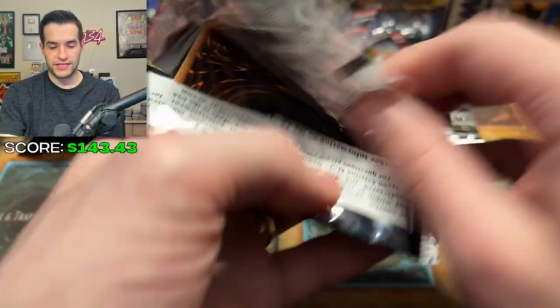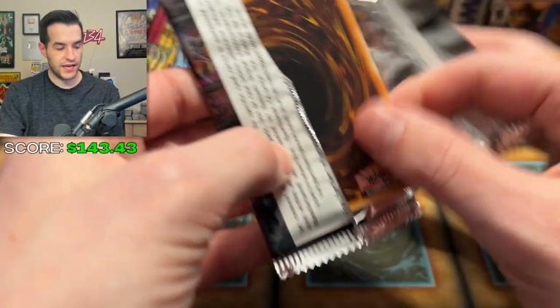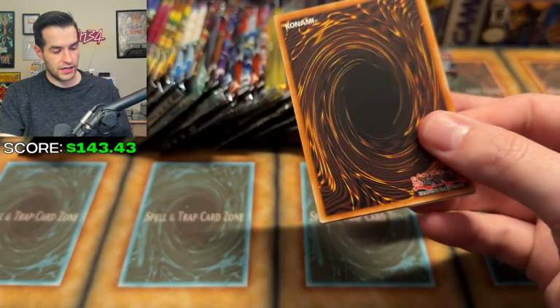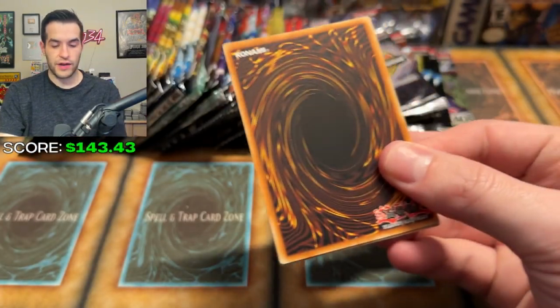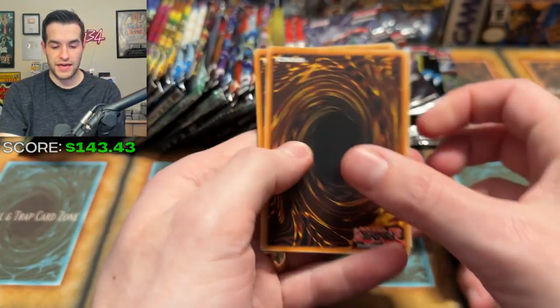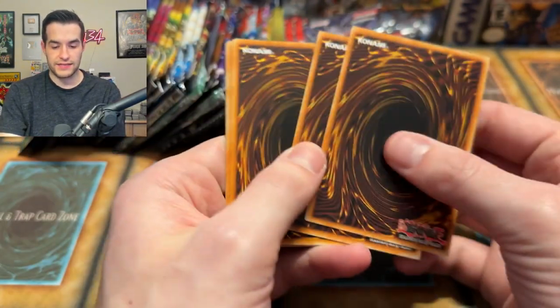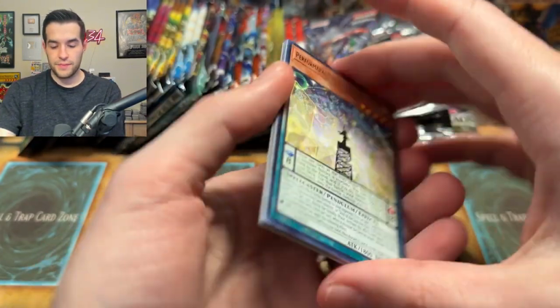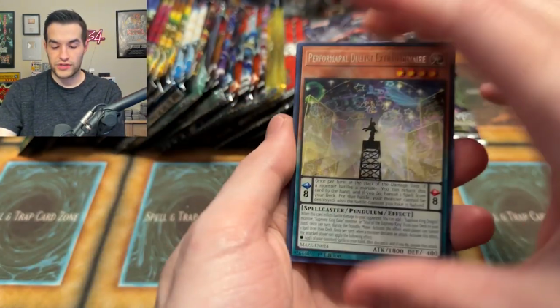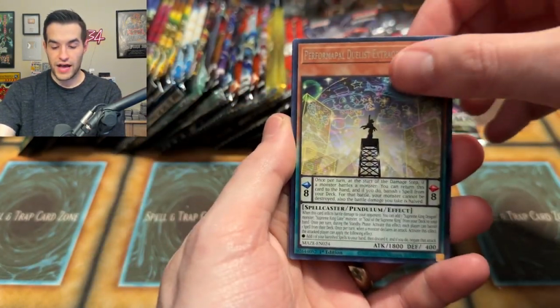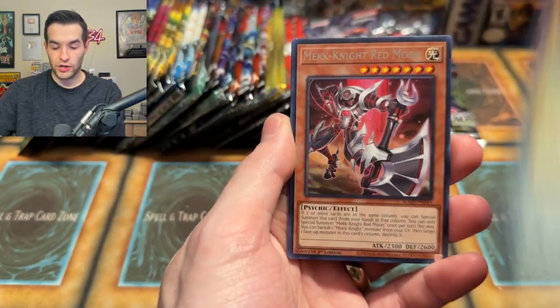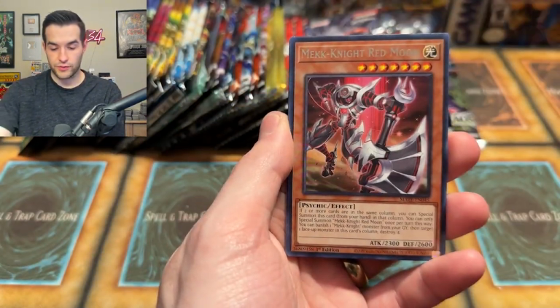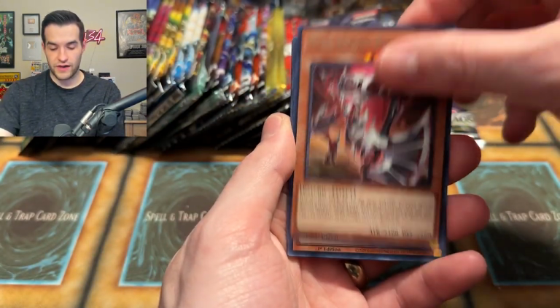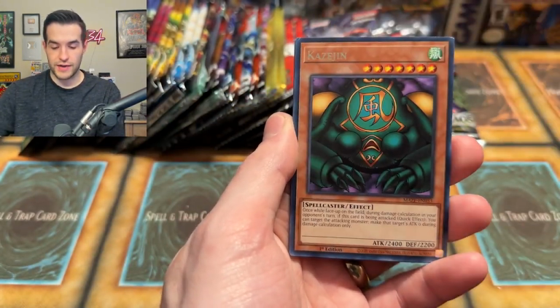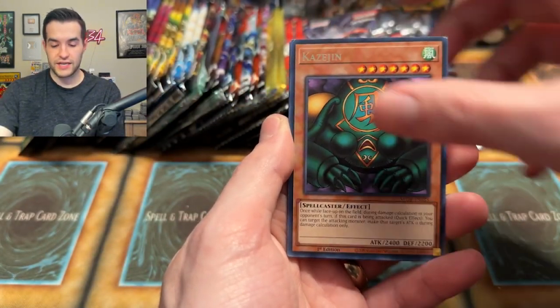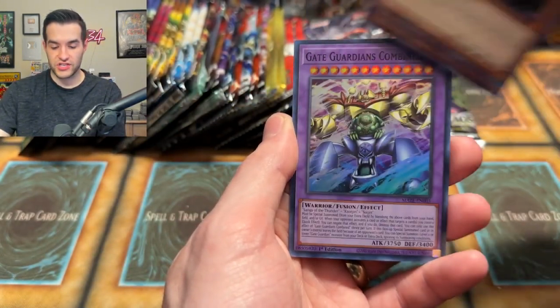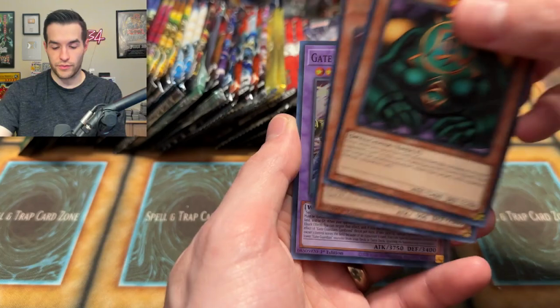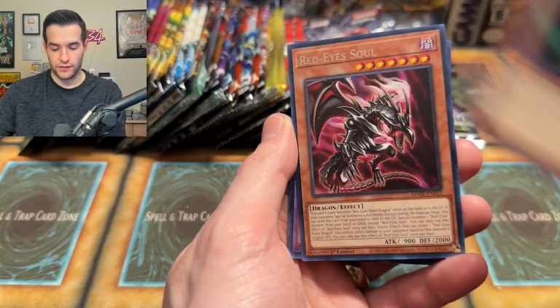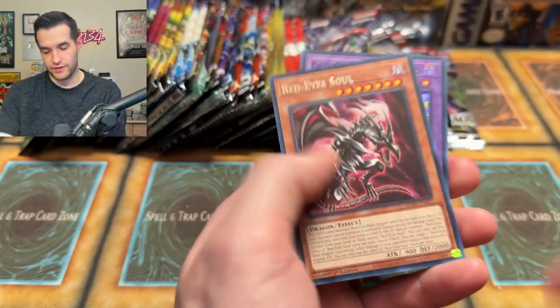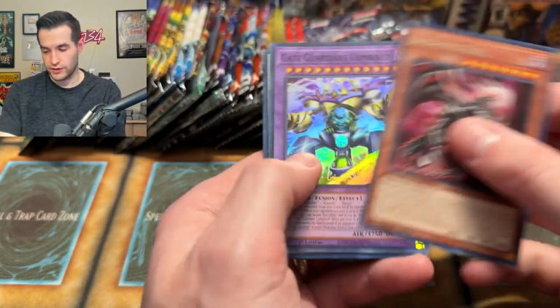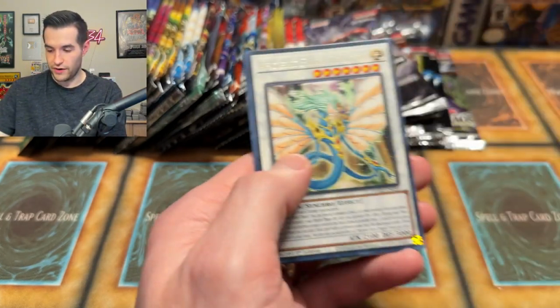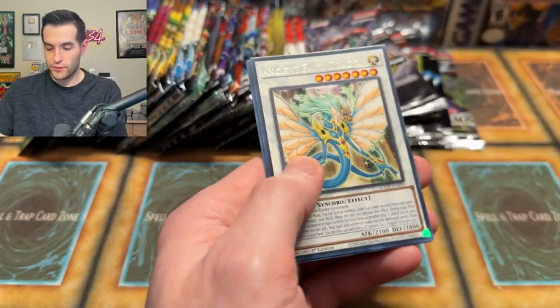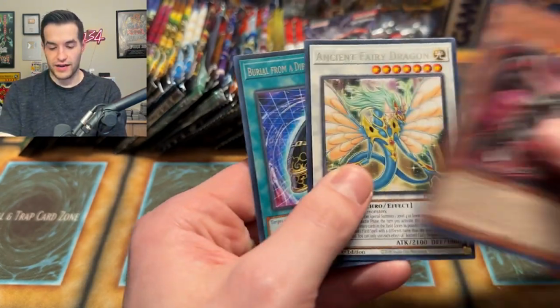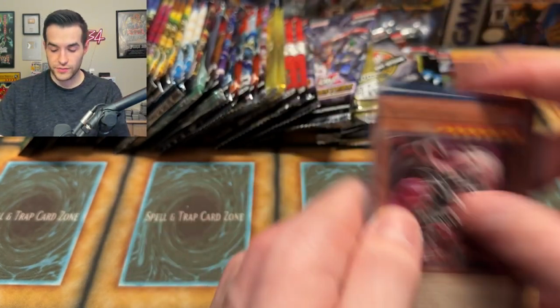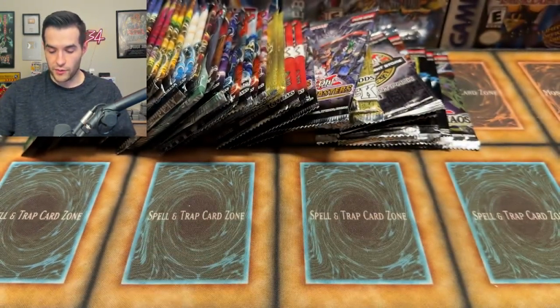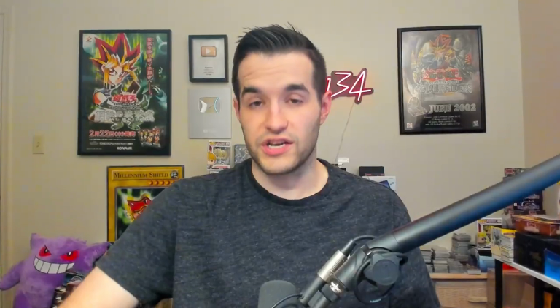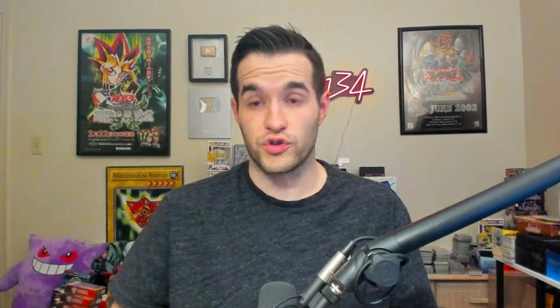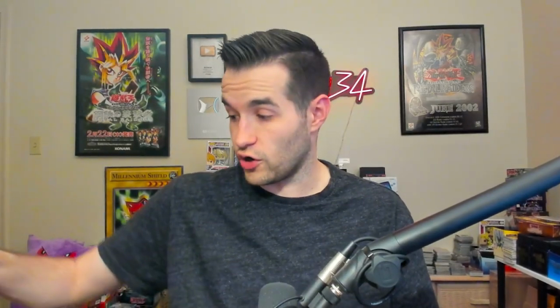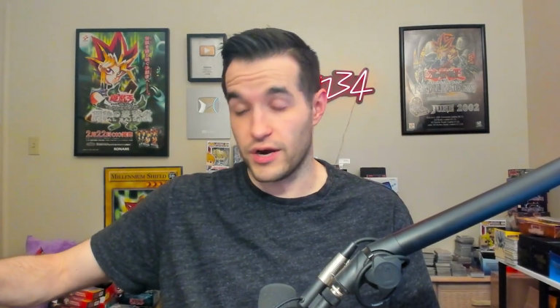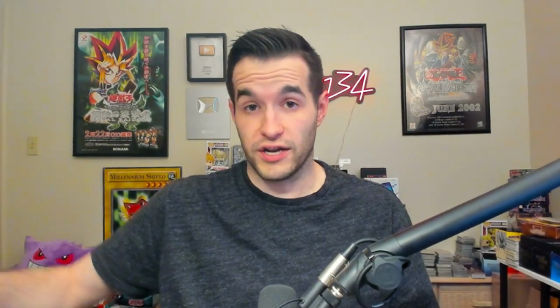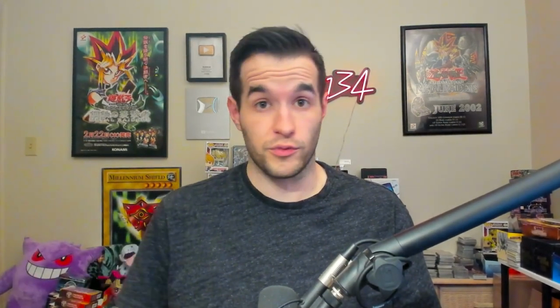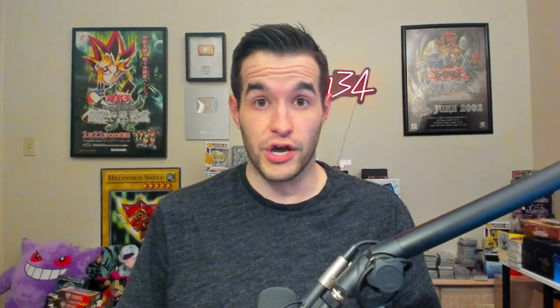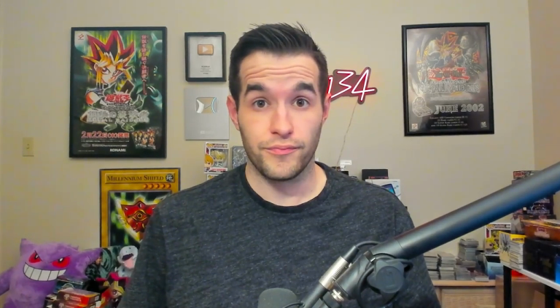We still have not pulled a Collector Rare. We've gotten Prismatic Secret, Secret, an Ultimate Rare. We just need a Ghost Rare, Starlight Rare, Collector Rare — and we're good to go. Maximum Gold Eldorado — the search for Eldorado. Will we pull something good?